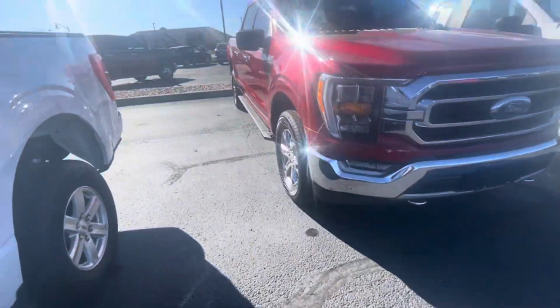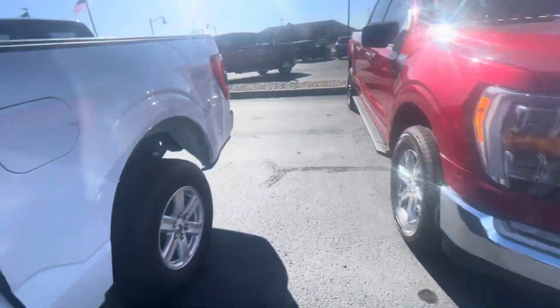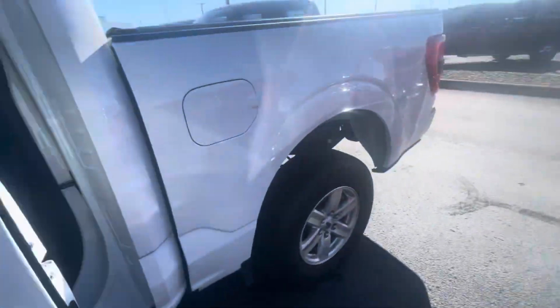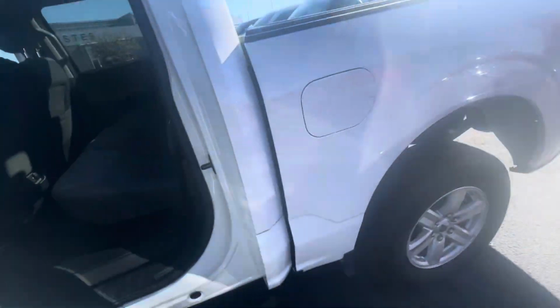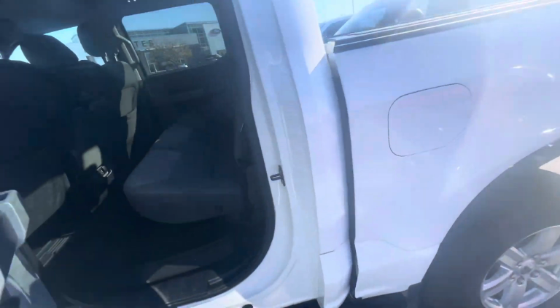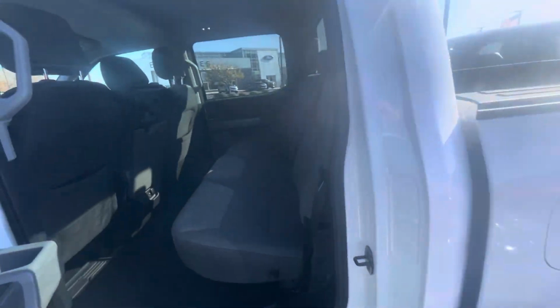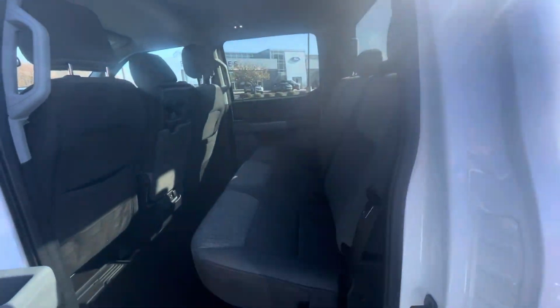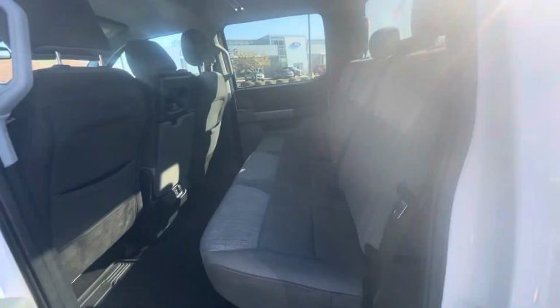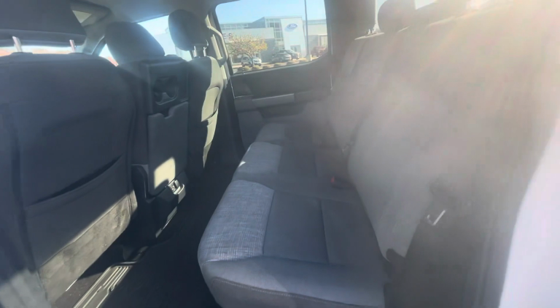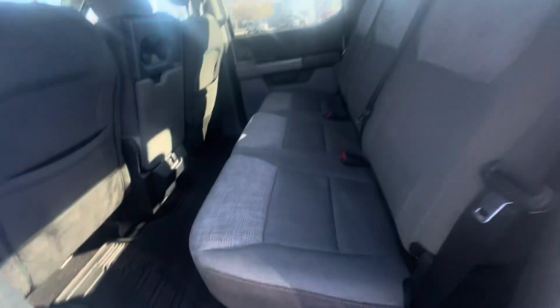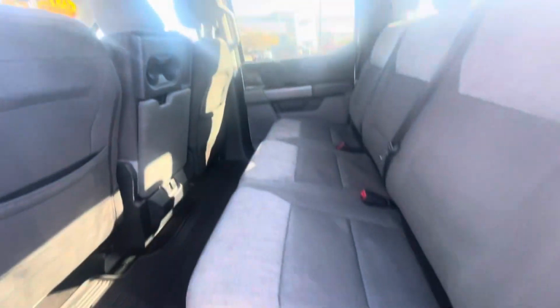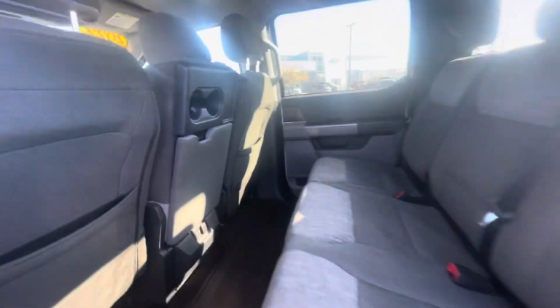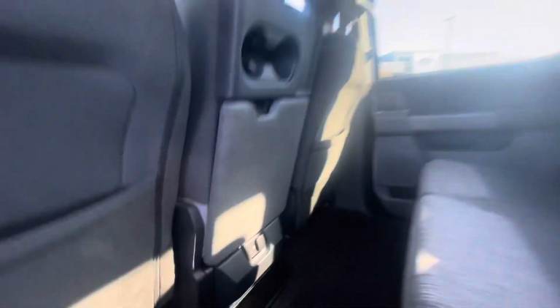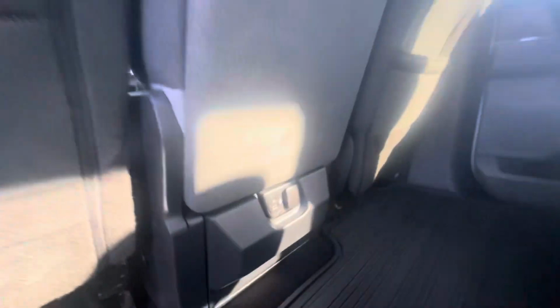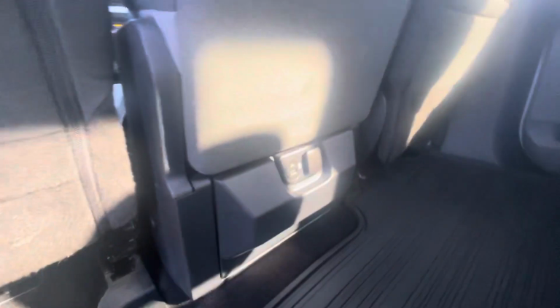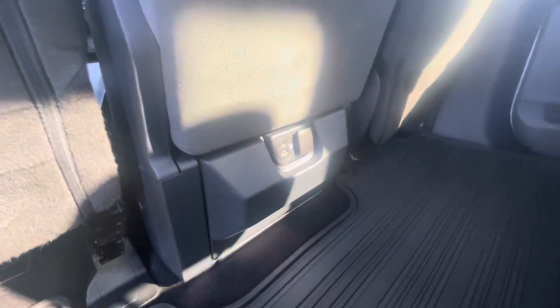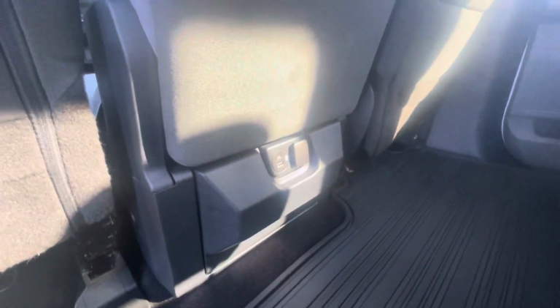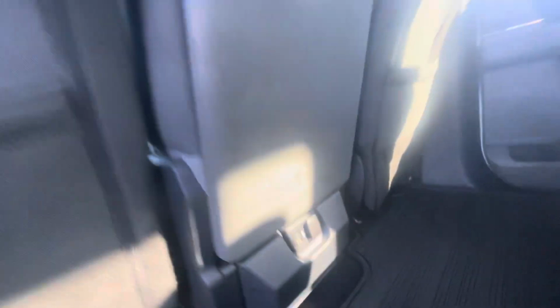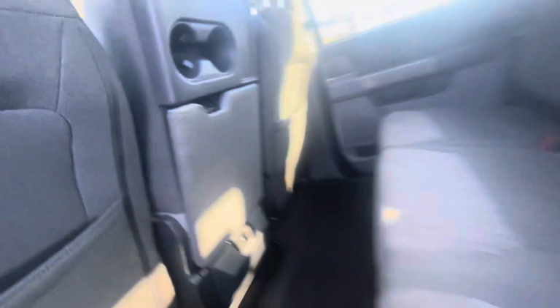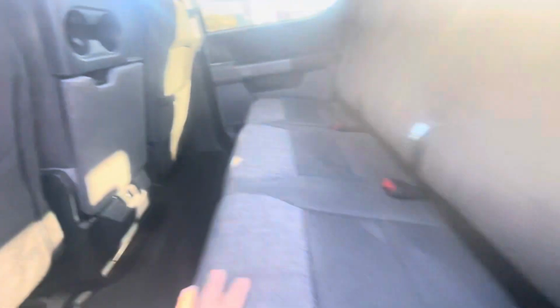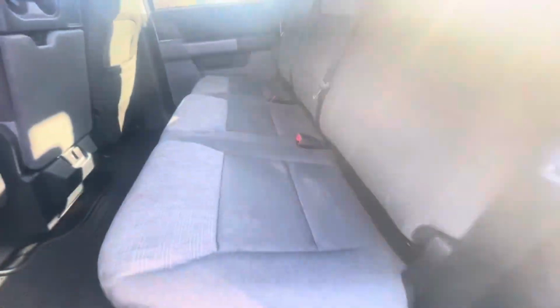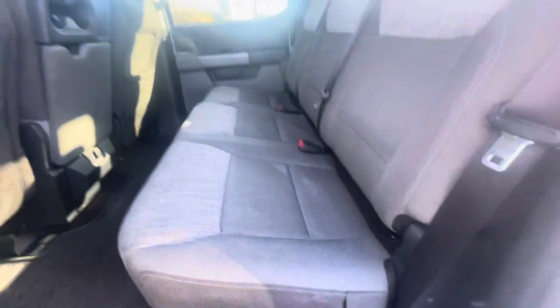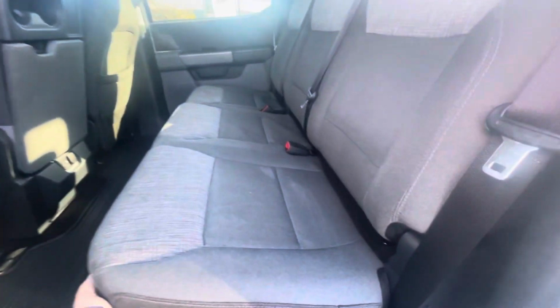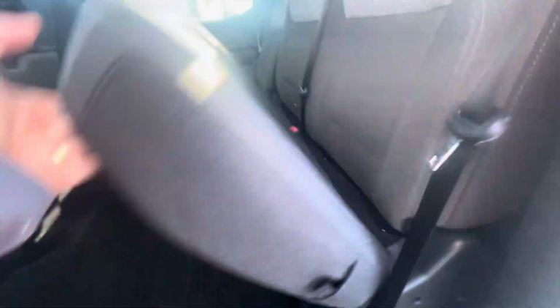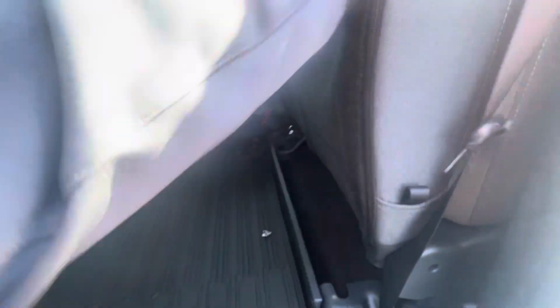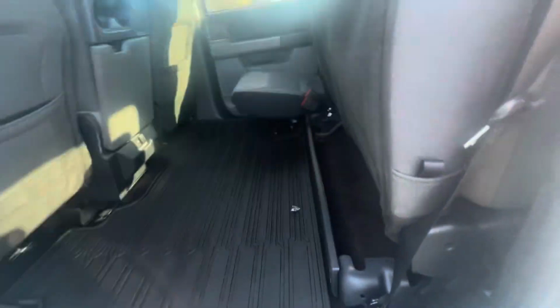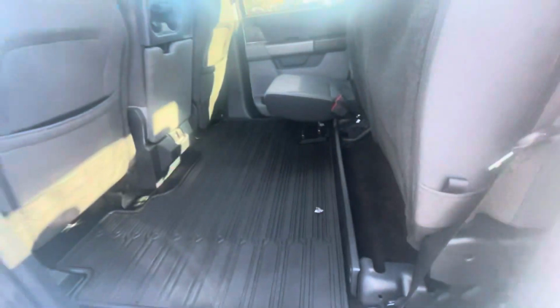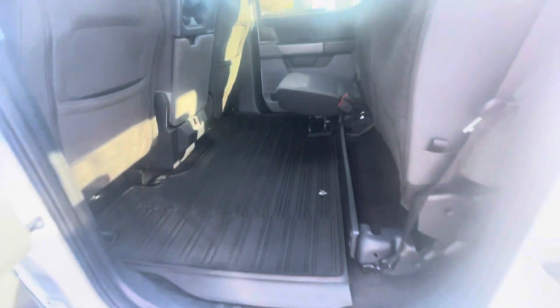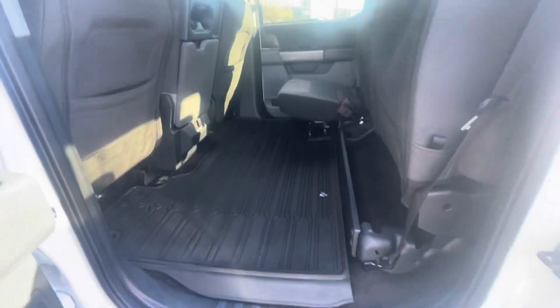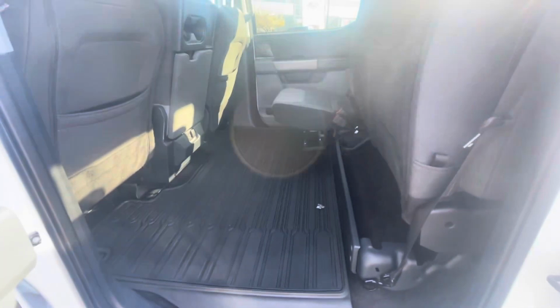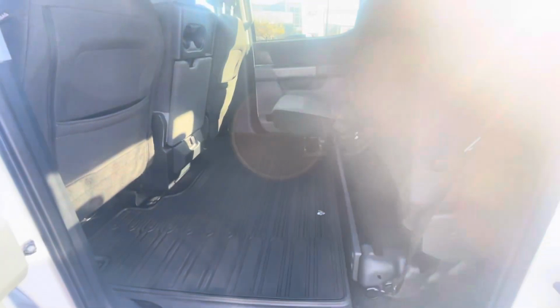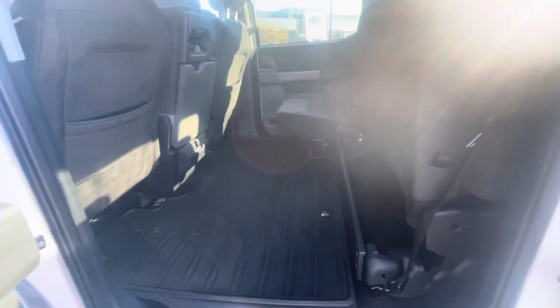Looking at the back seating area — it has a couple of charging ports for the passengers, and these seats do flip up to allow you to have lots of extra space and storage.